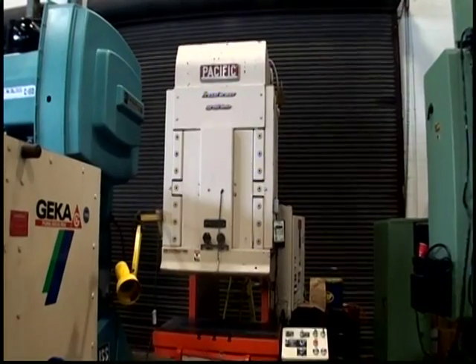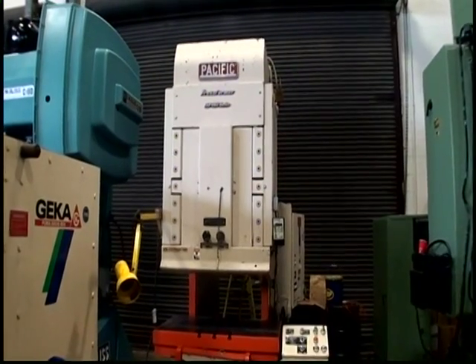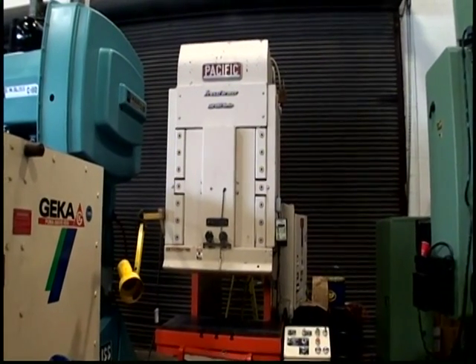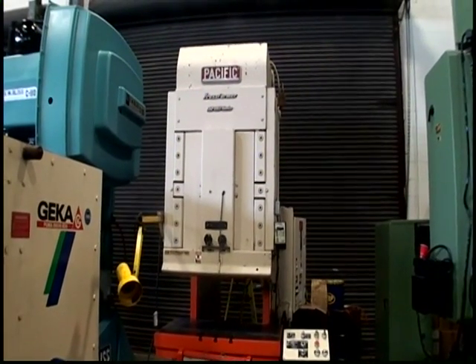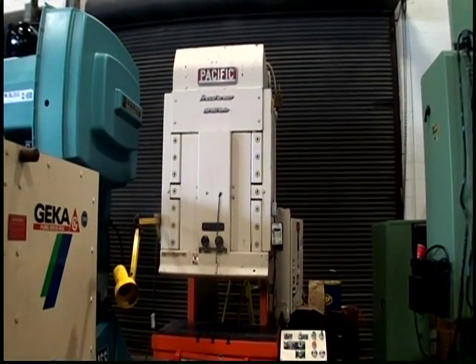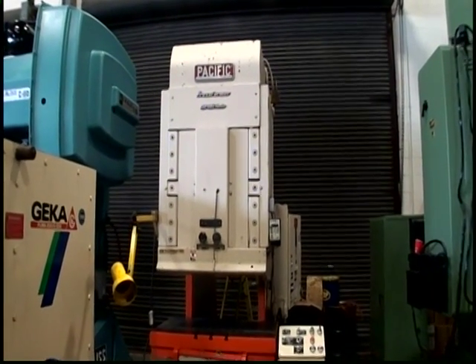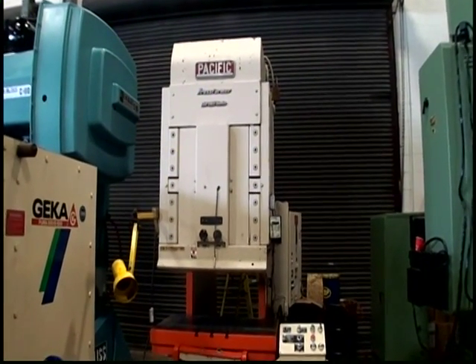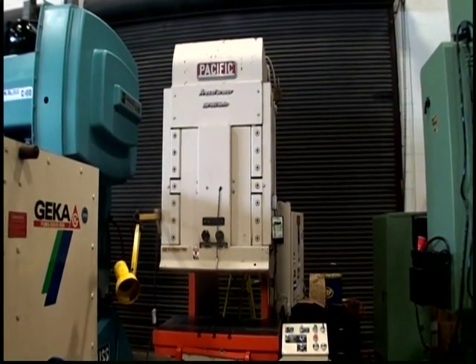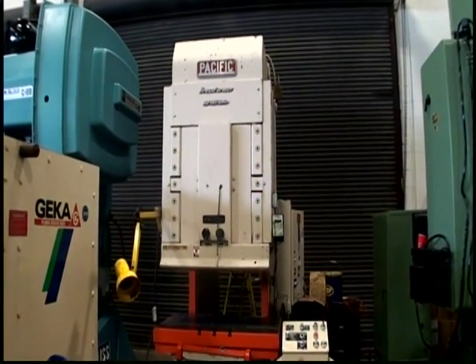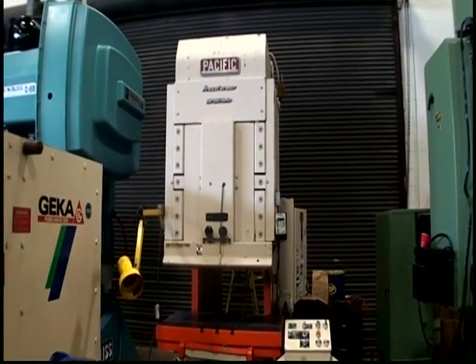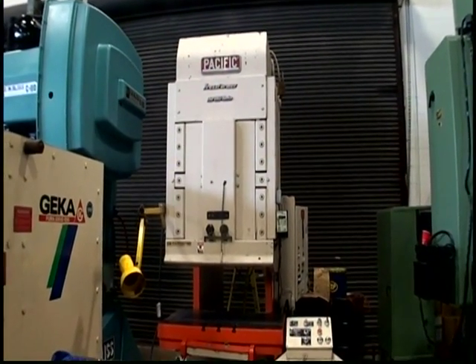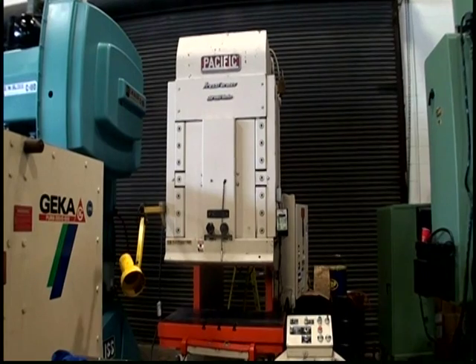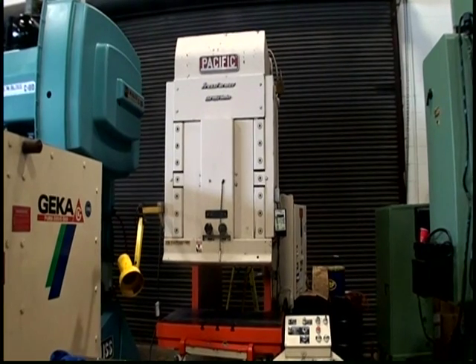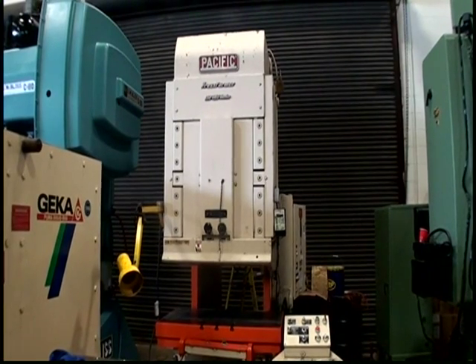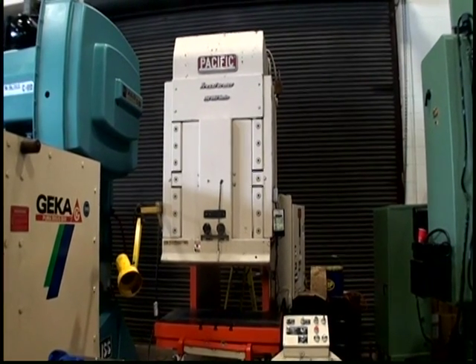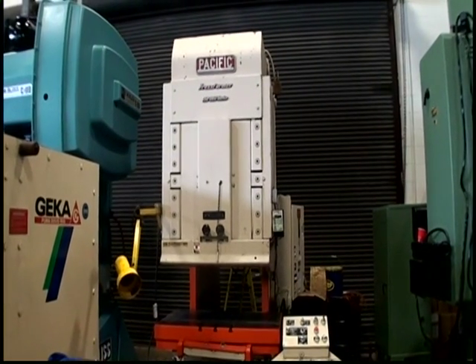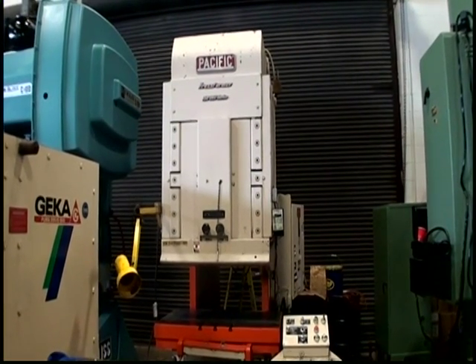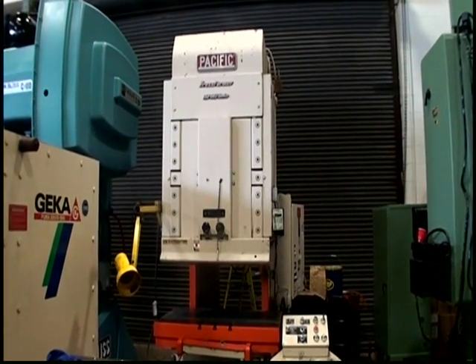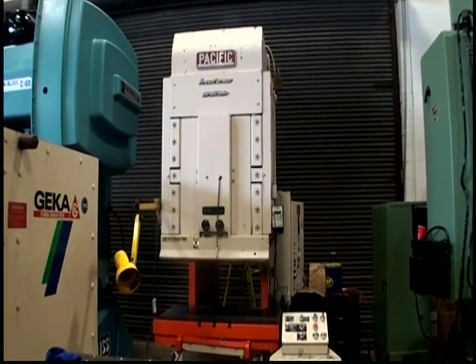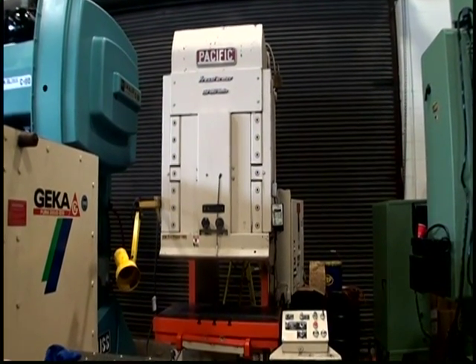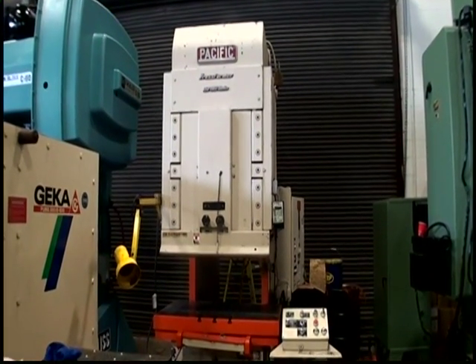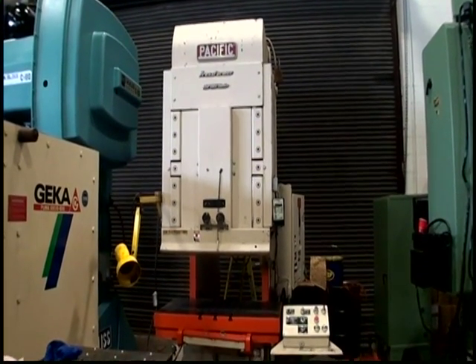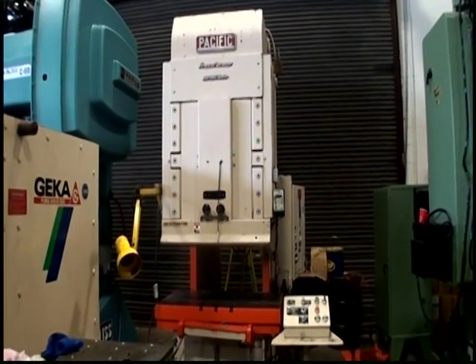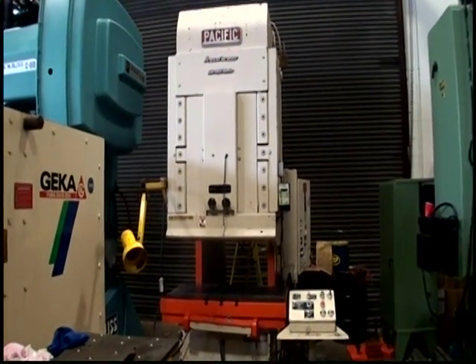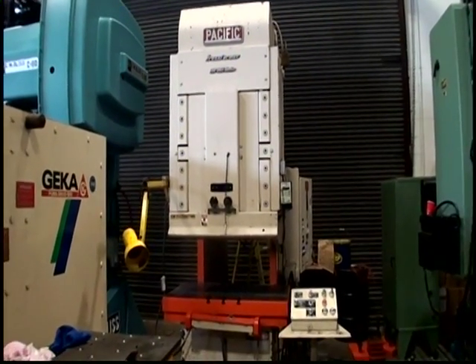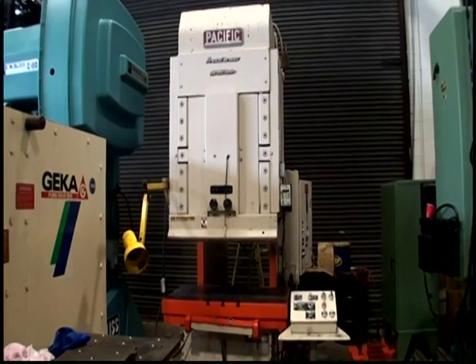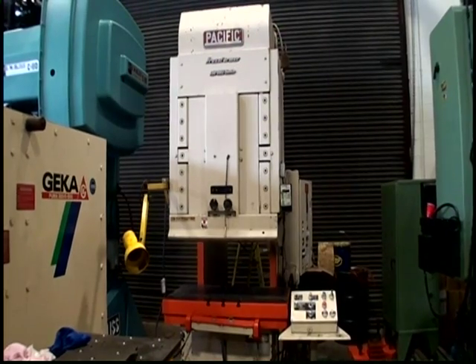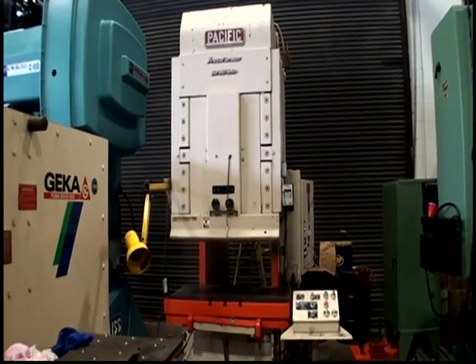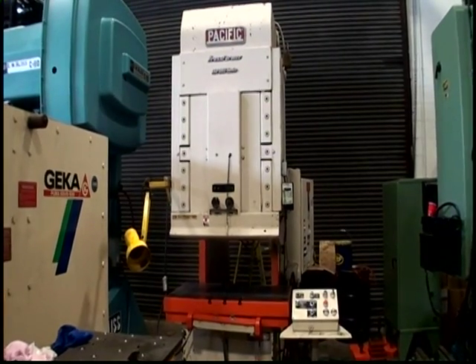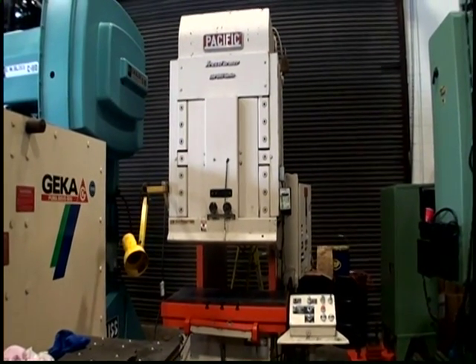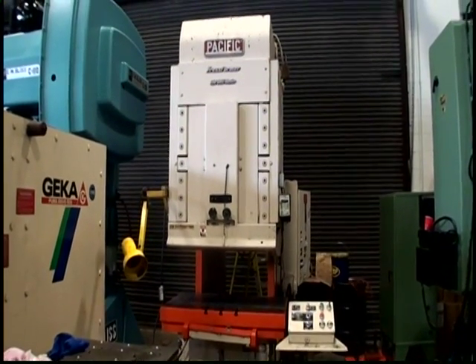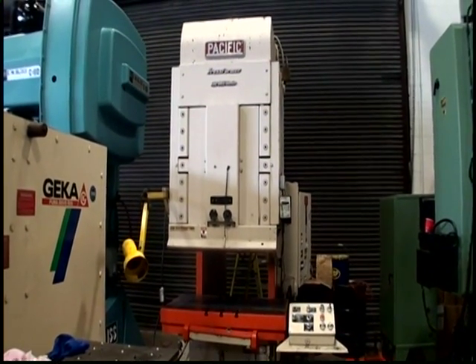The following video is a Pacific Model 150PF-OBS Open Back Stationary High Speed Hydraulic Press. The serial number of the machine is 8858, new in 1981.